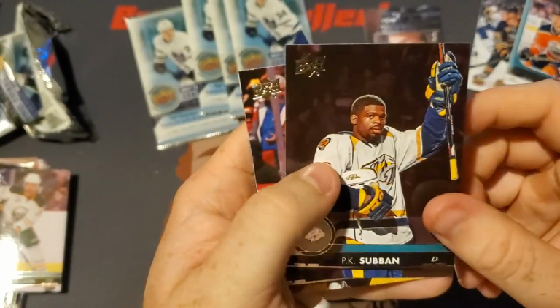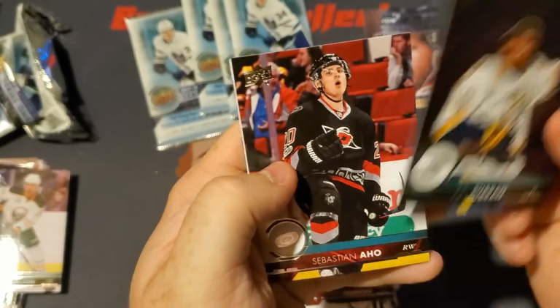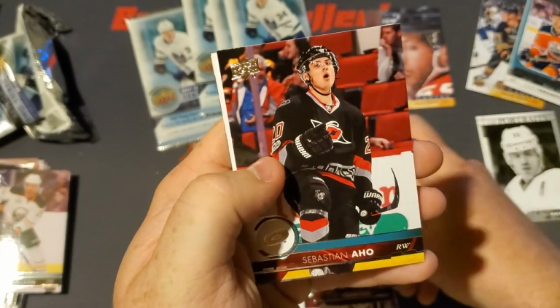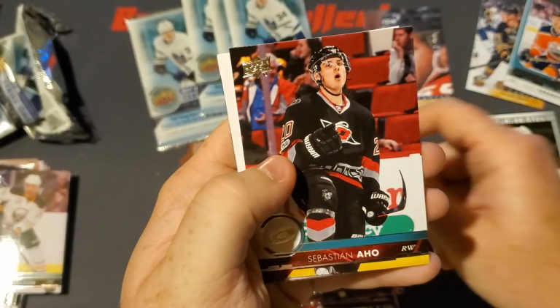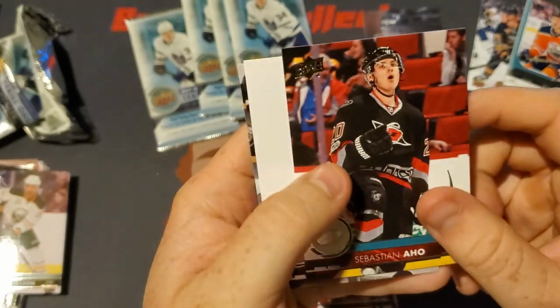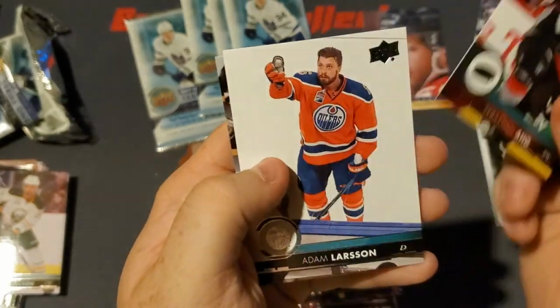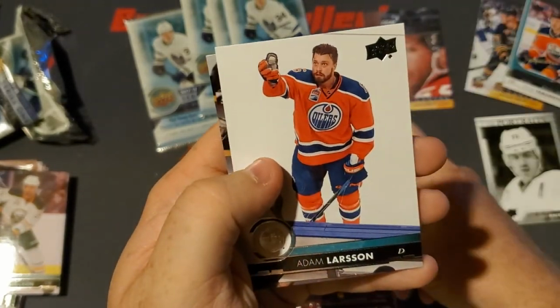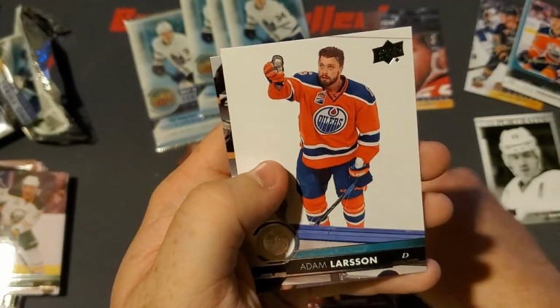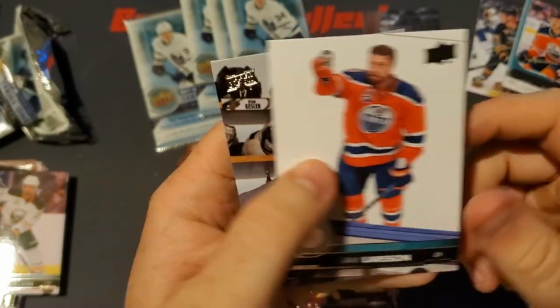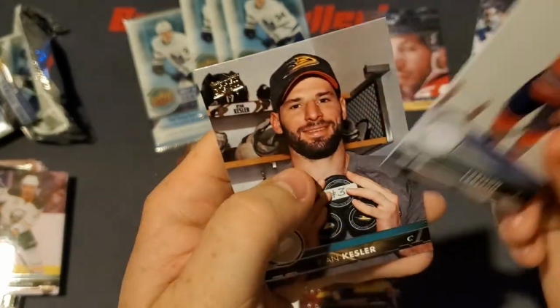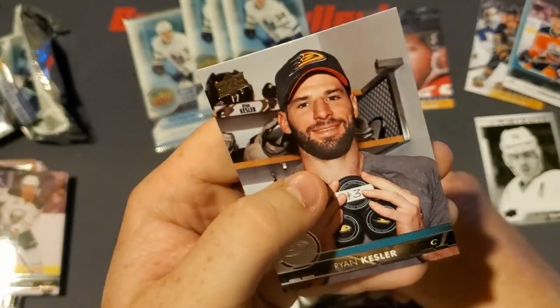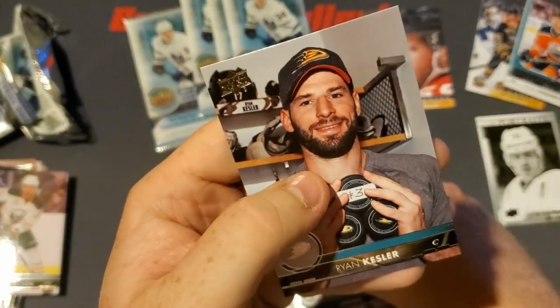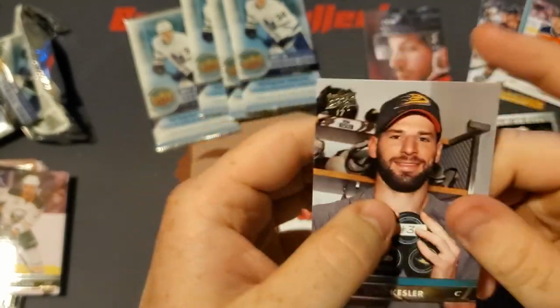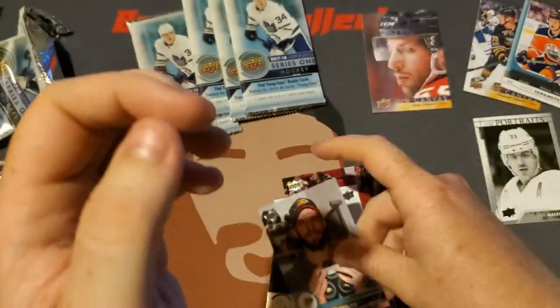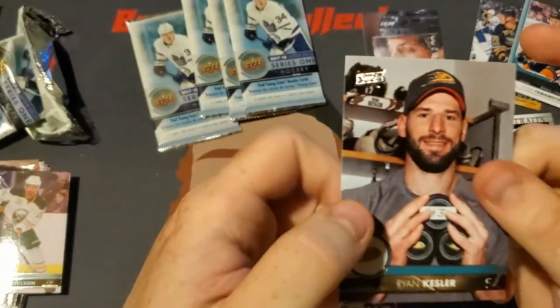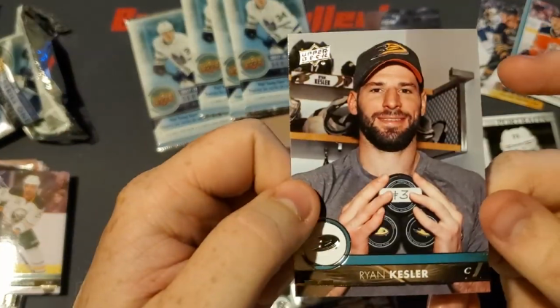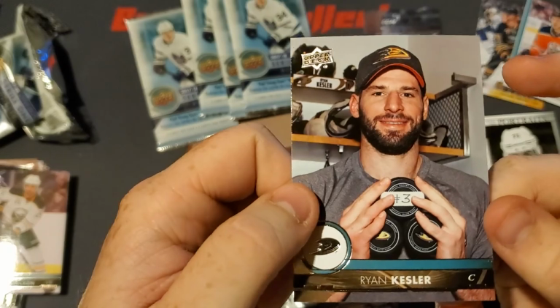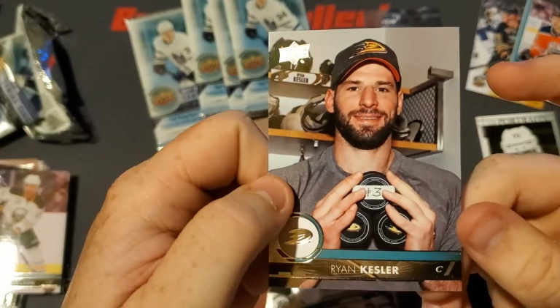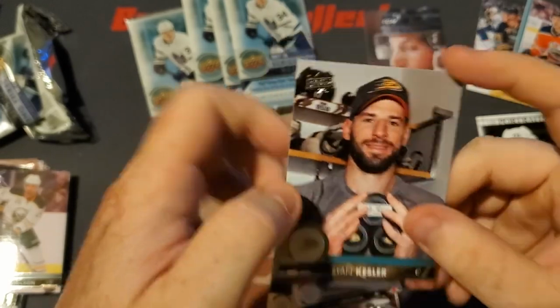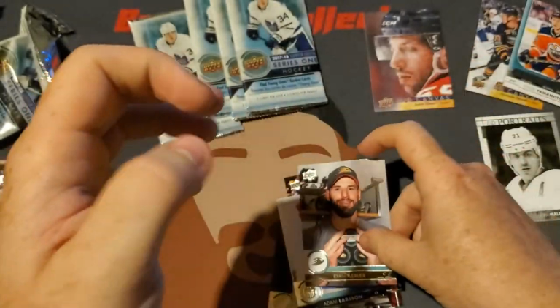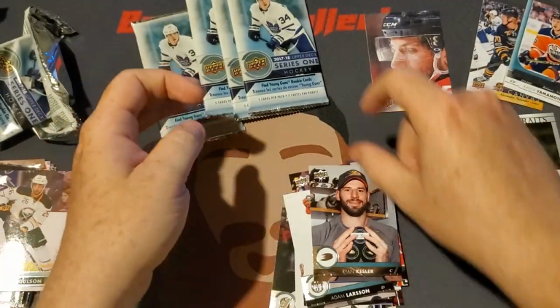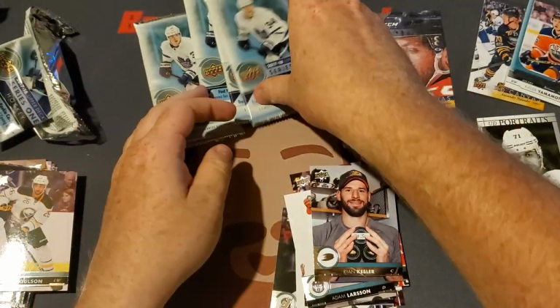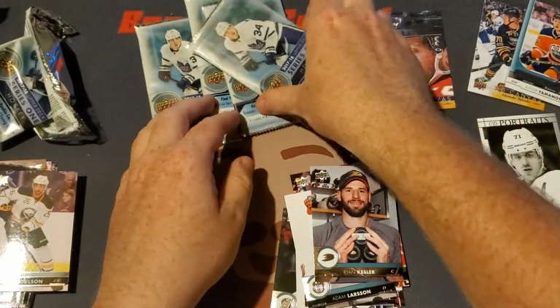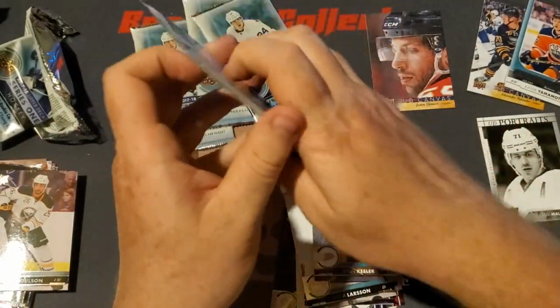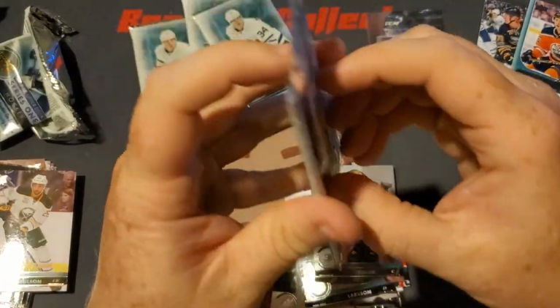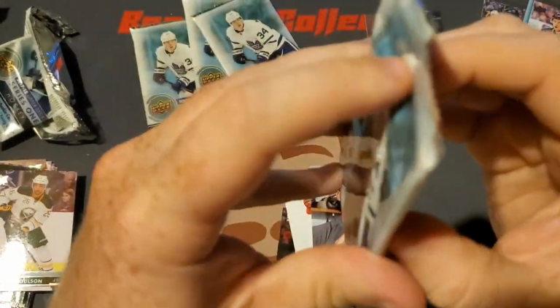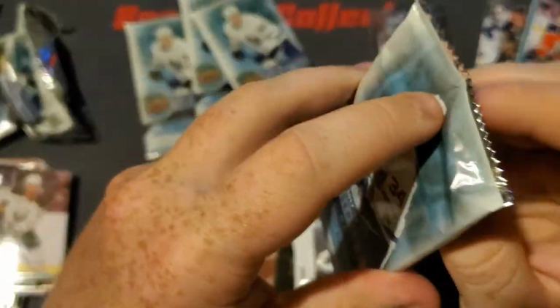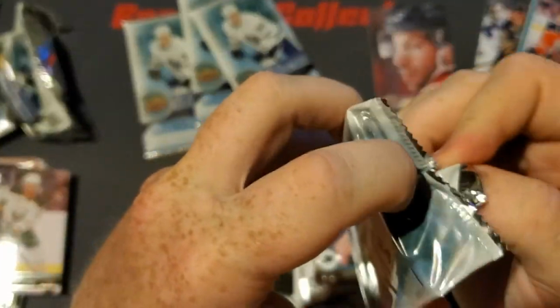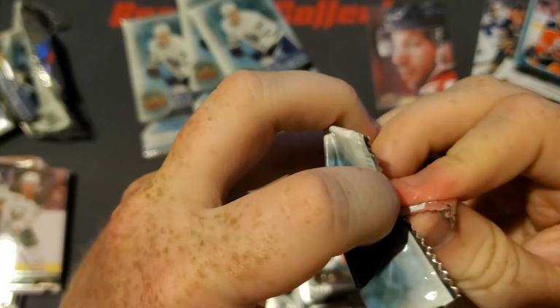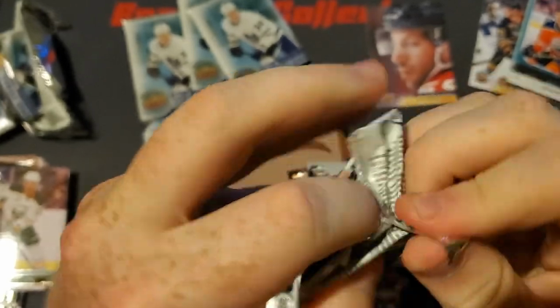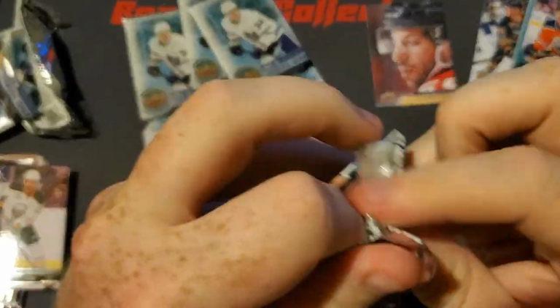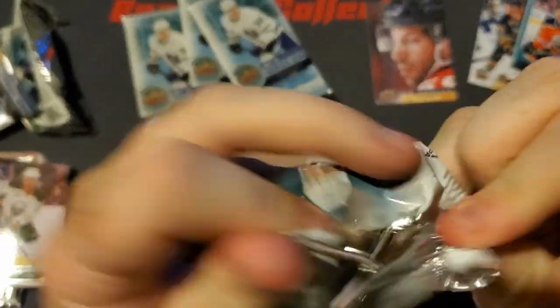We got a P.K. Subban, Sebastian Aho, Adam Larsson, and Ryan Kesler. It looks like he got a hat trick there holding three pucks, with the number three written on it — so that's pretty cool for Kesler.